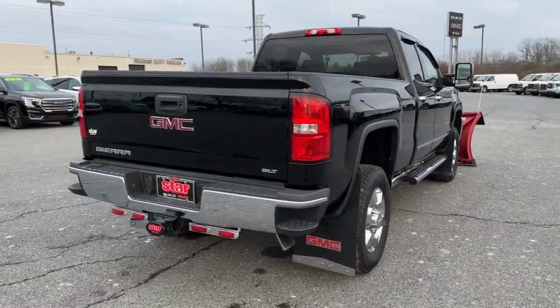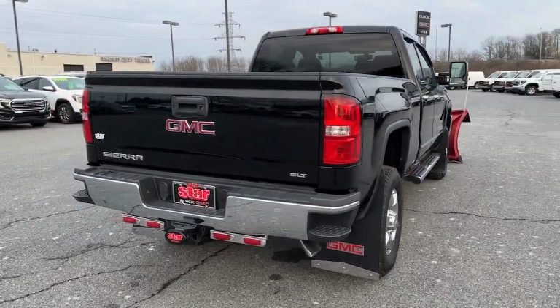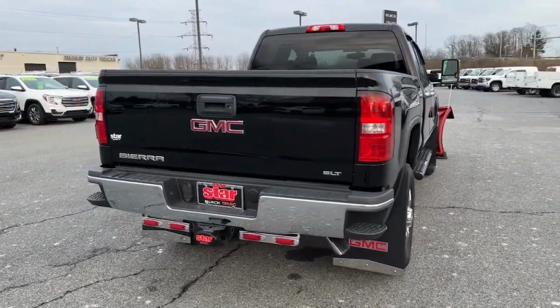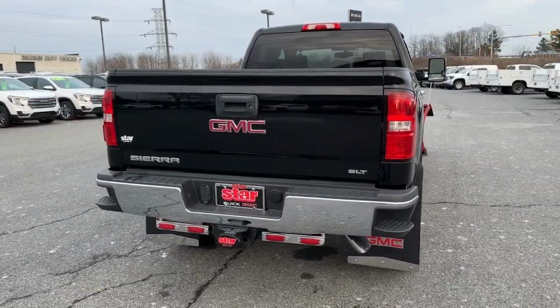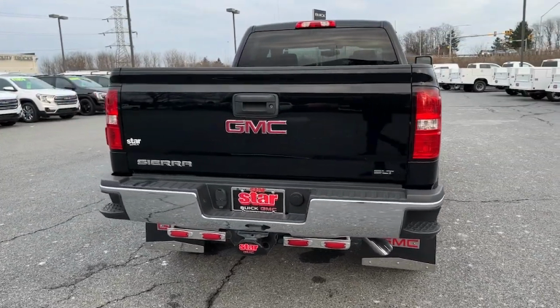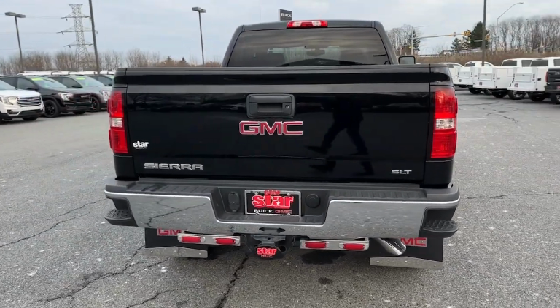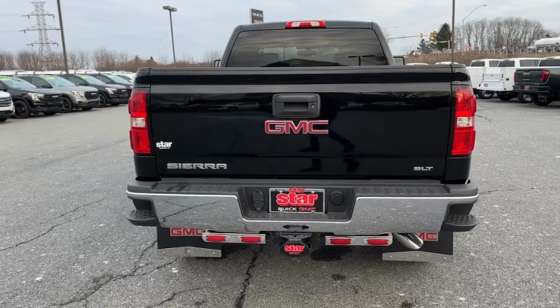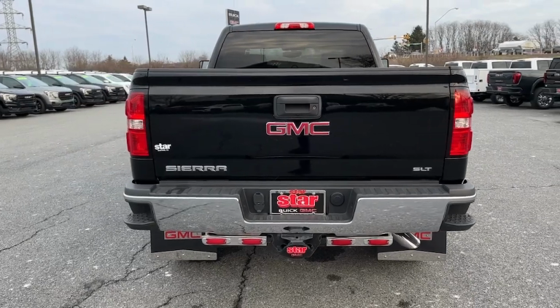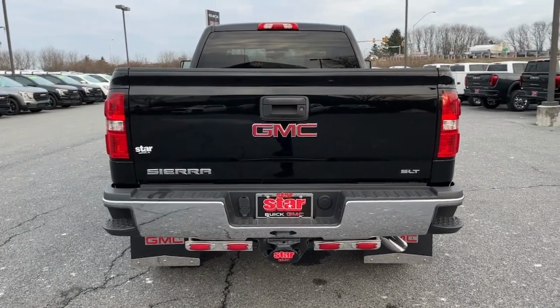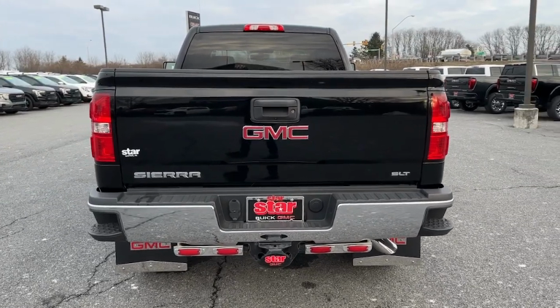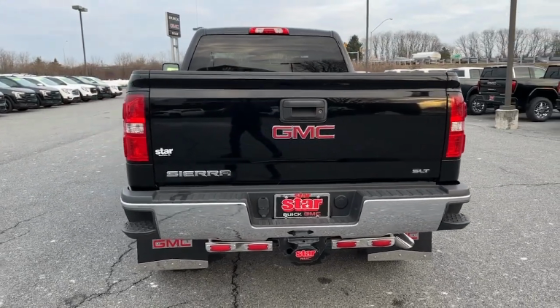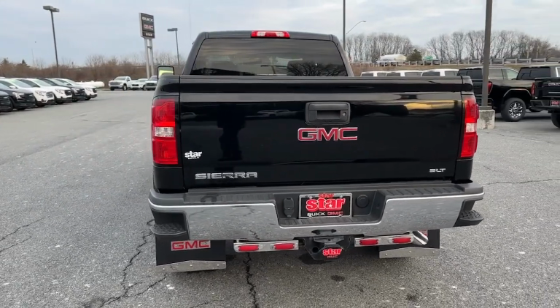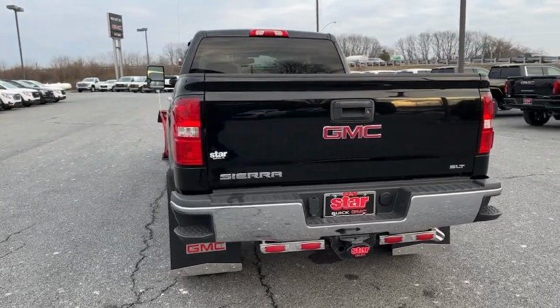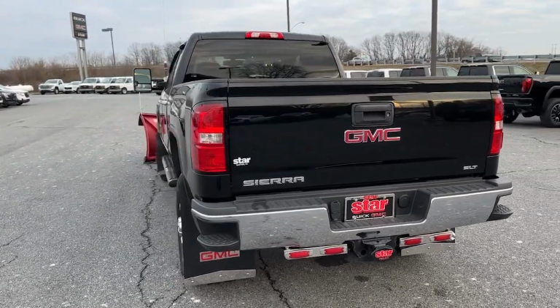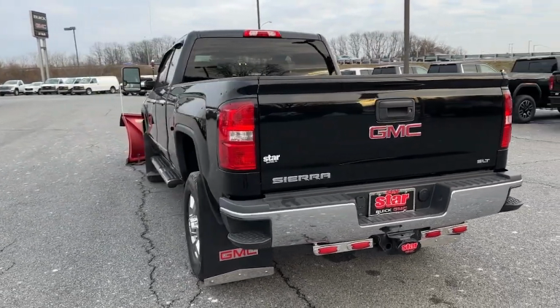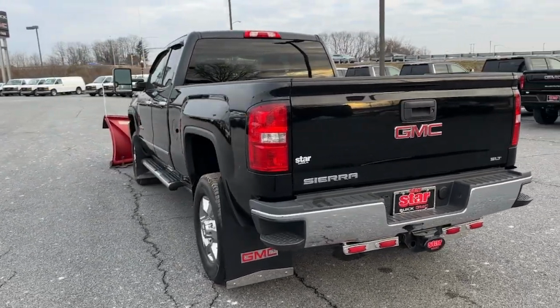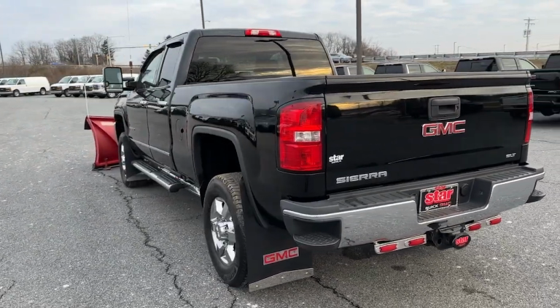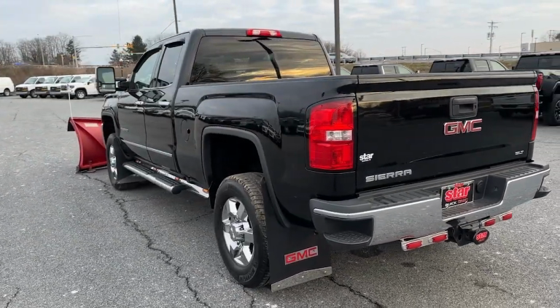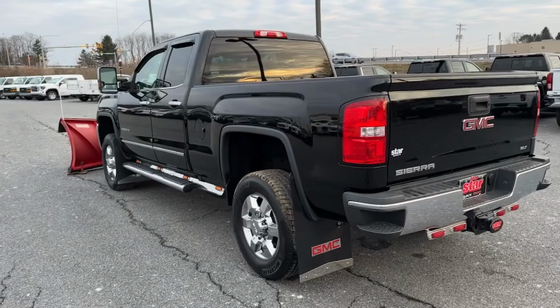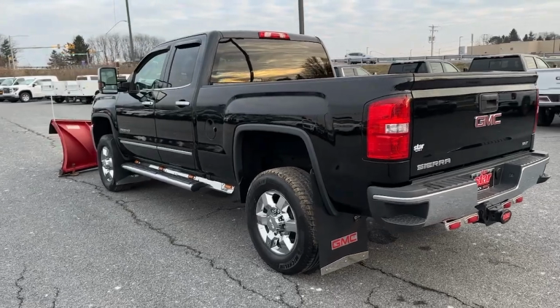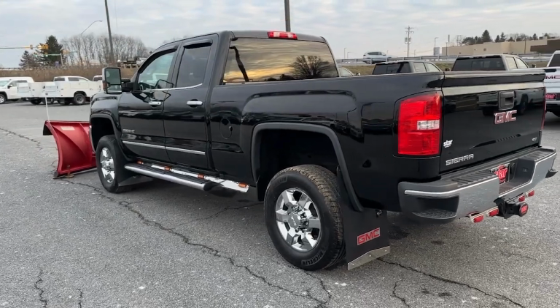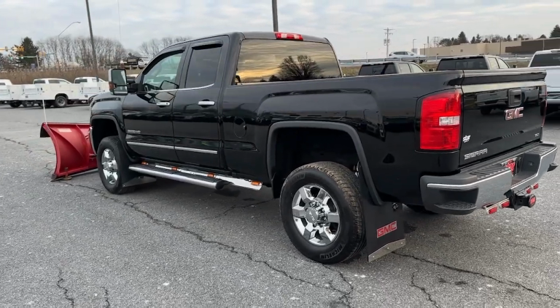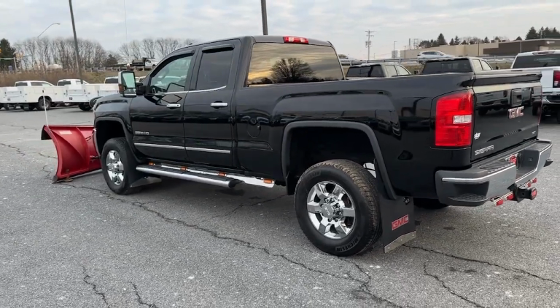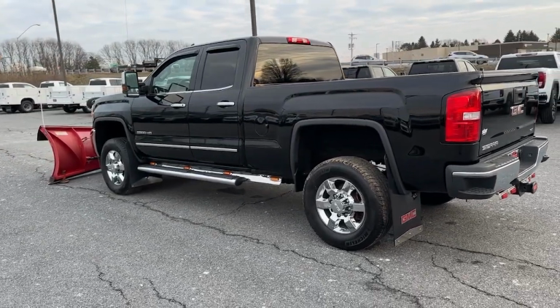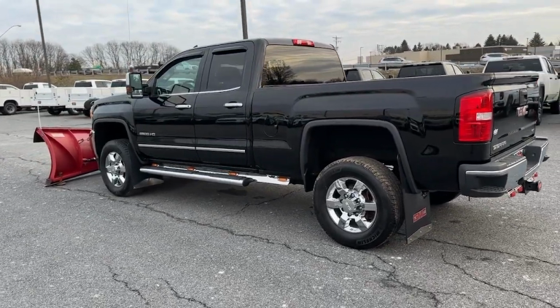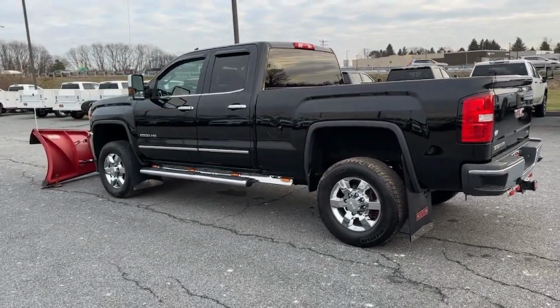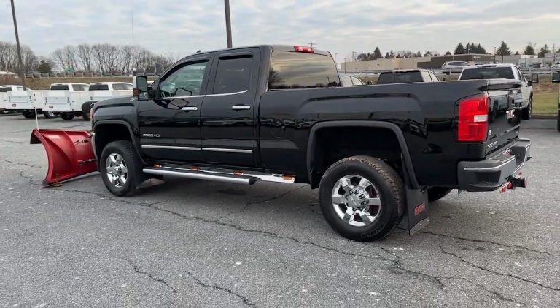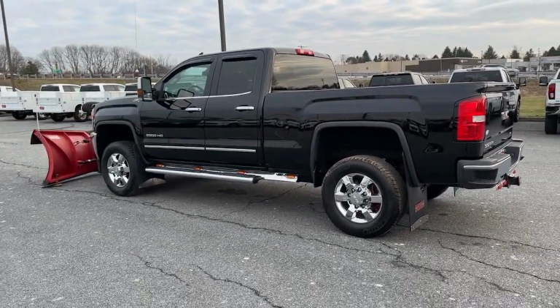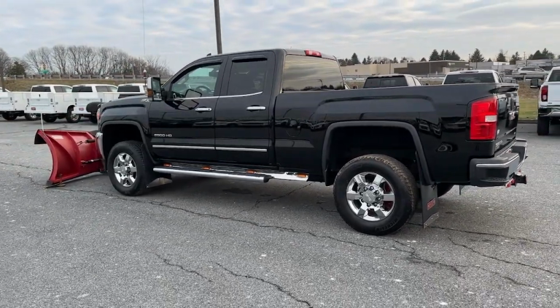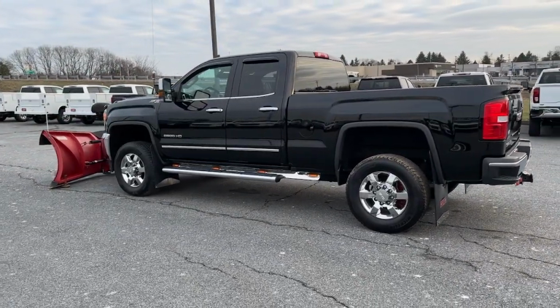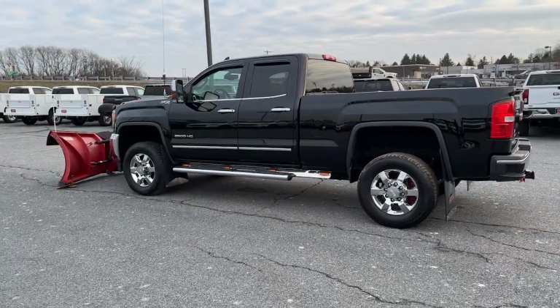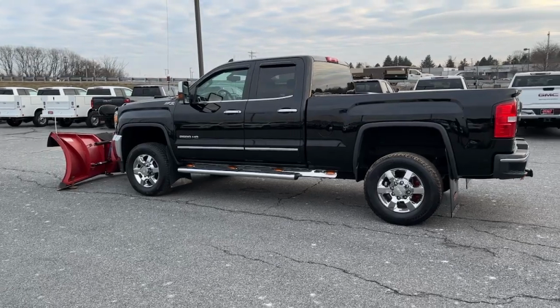Navigation system, keyless entry, remote engine start, premium sound system, satellite radio, backup camera, heated mirrors, fog lamps, electronic stability control, power driver seat.